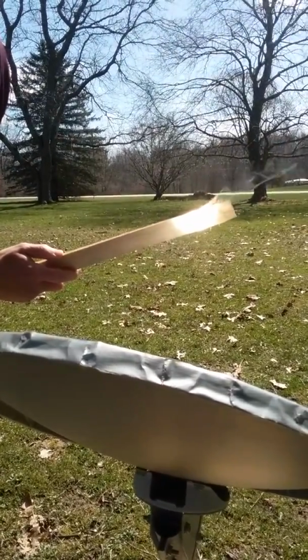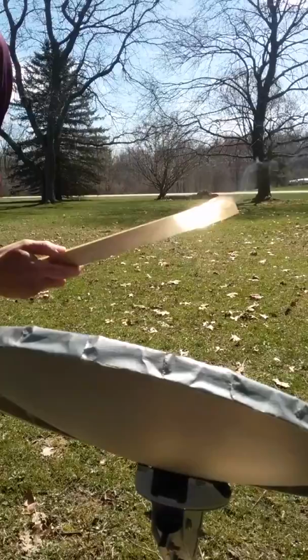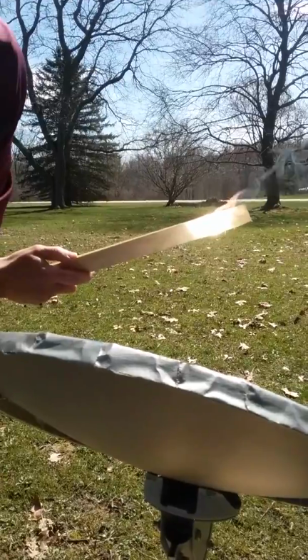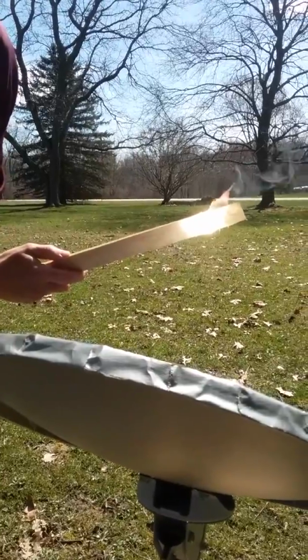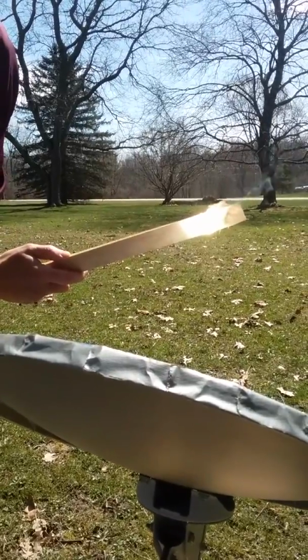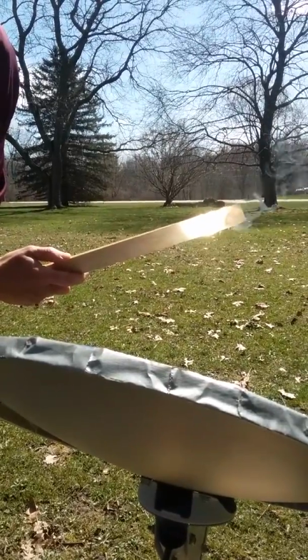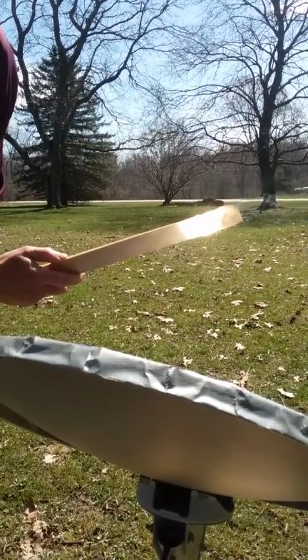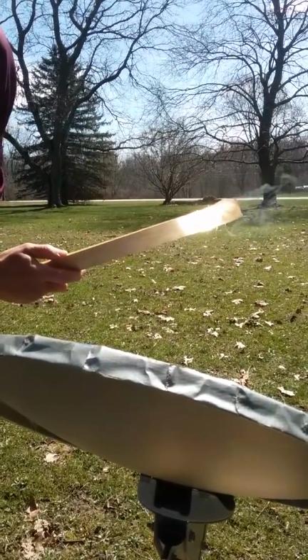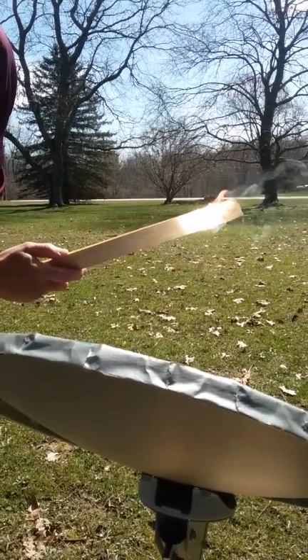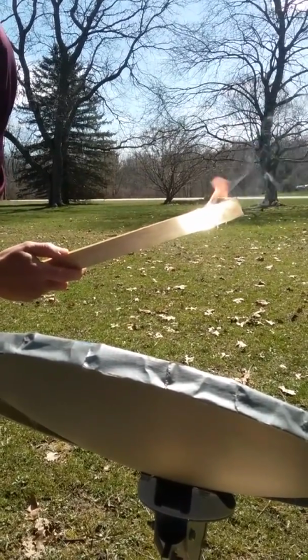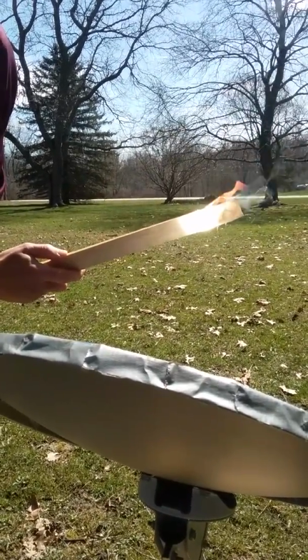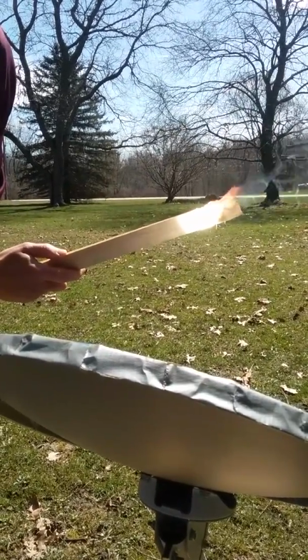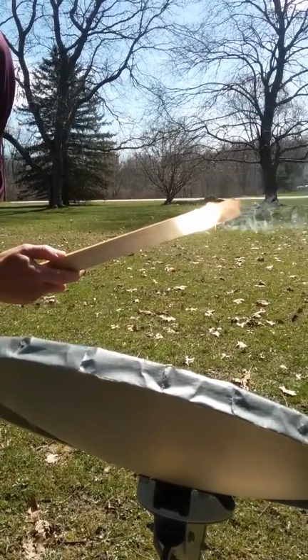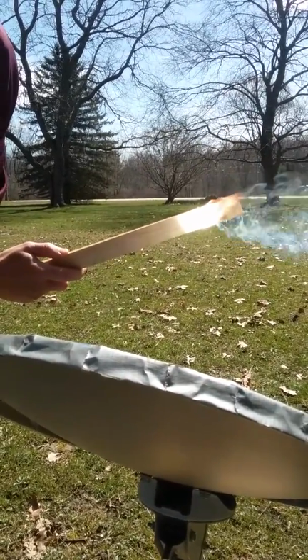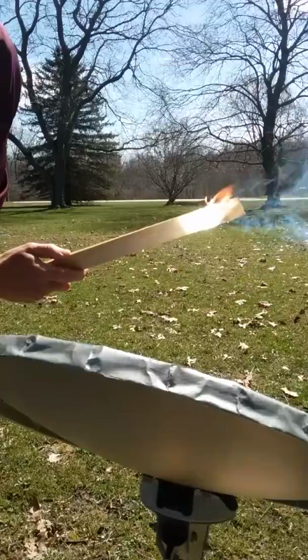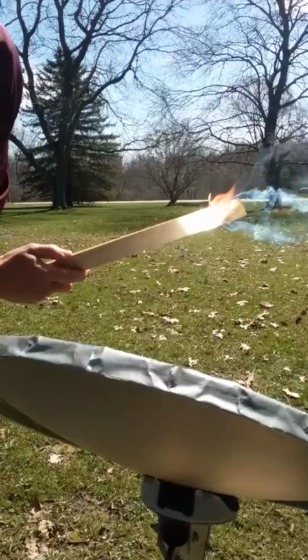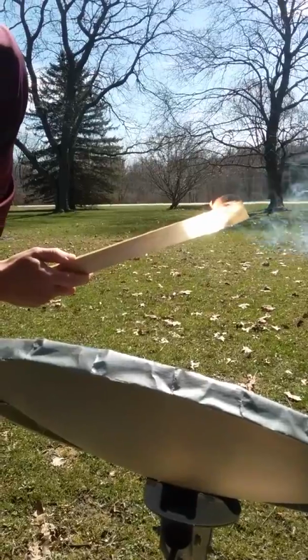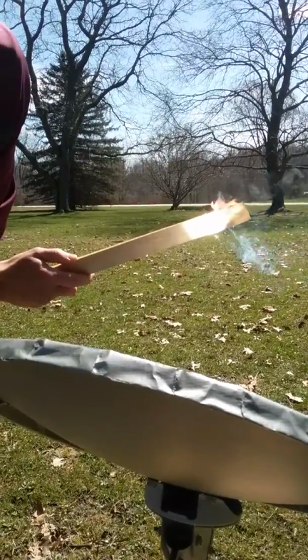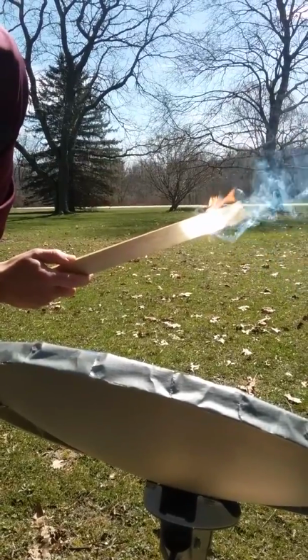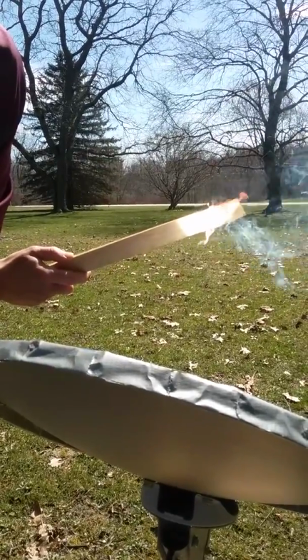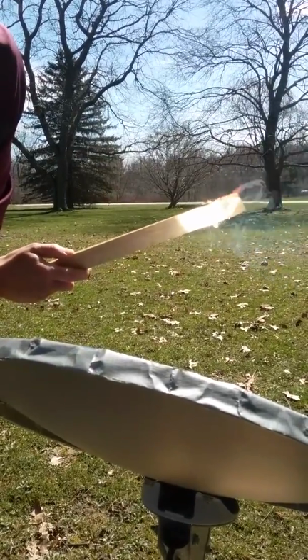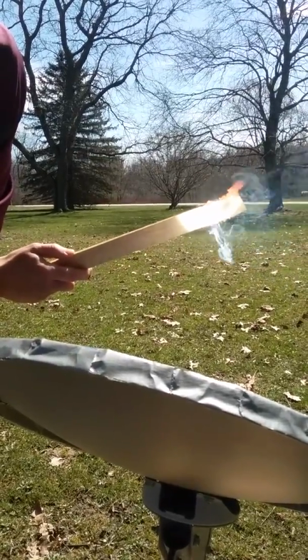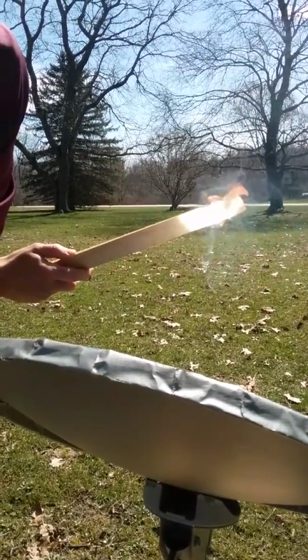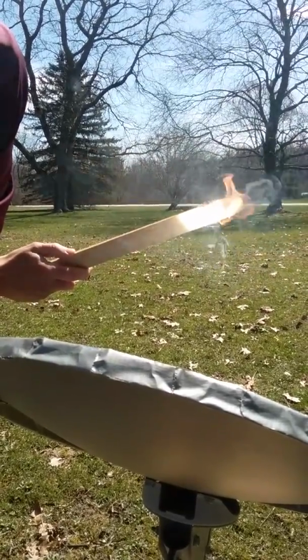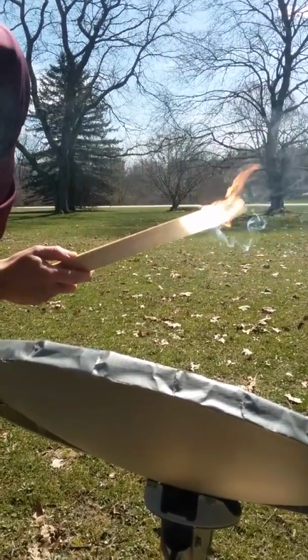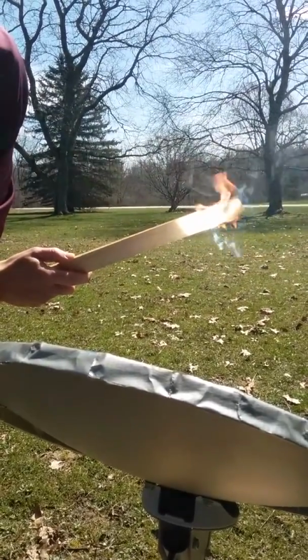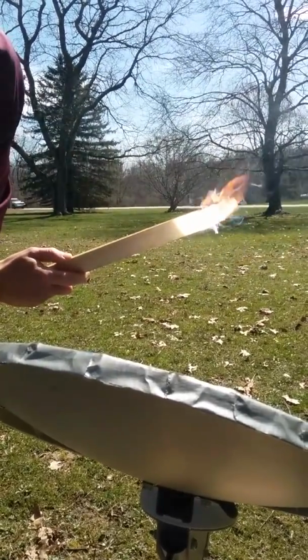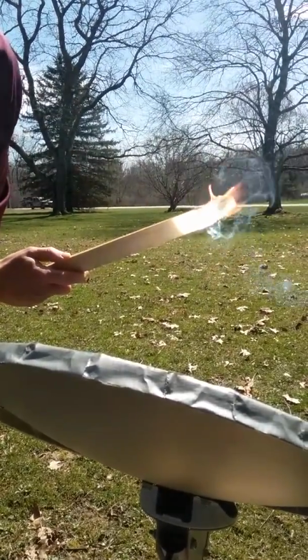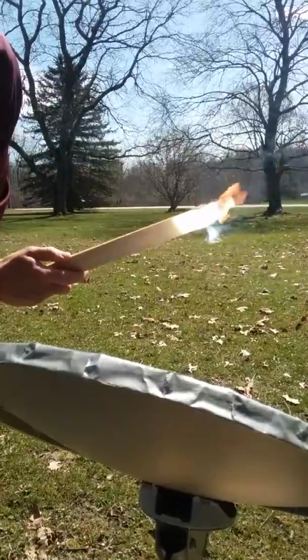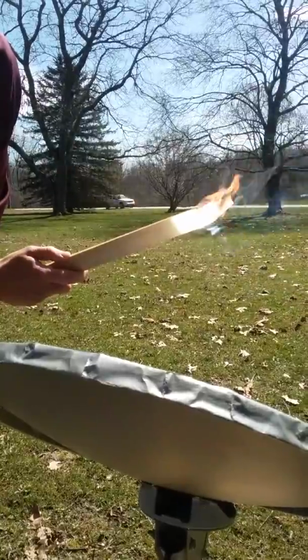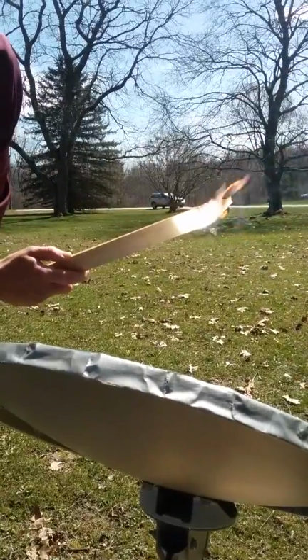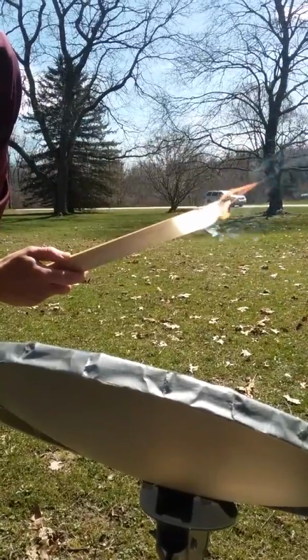As you can see, you might have even been able to hear it — that's already on fire. And there we go, we burnt the end off of that.